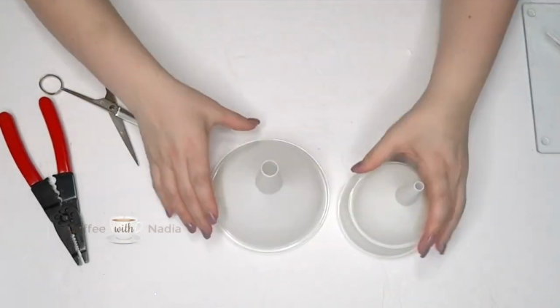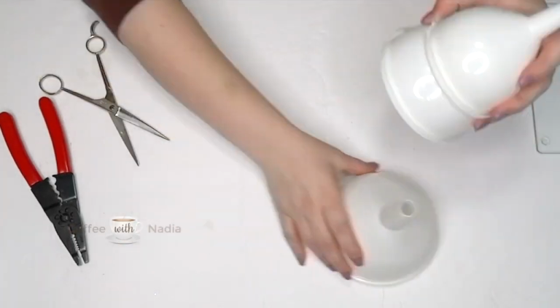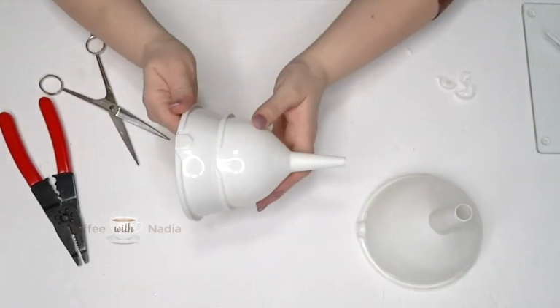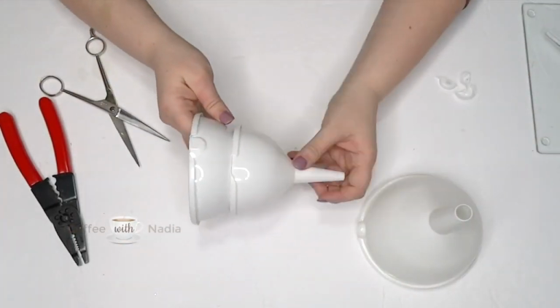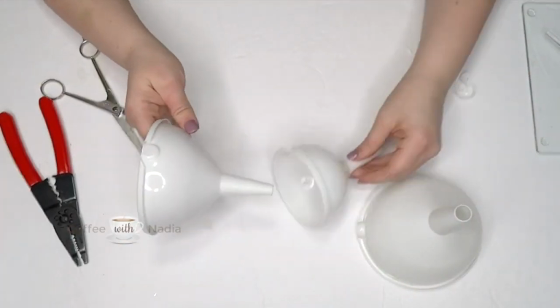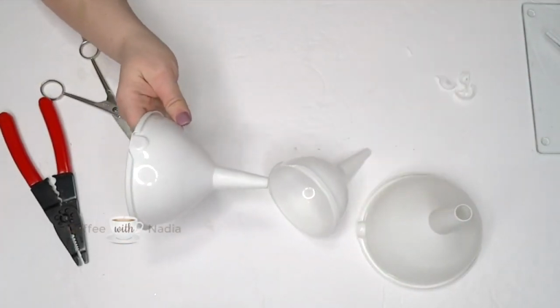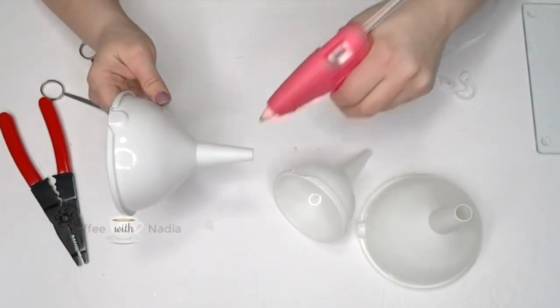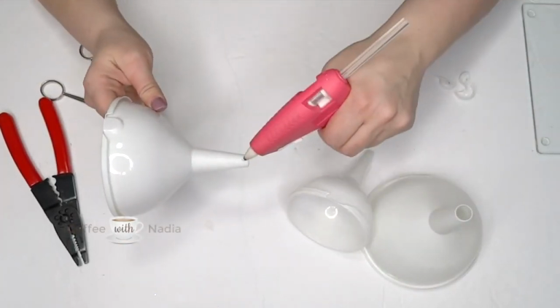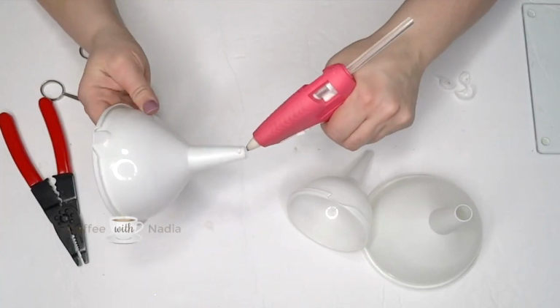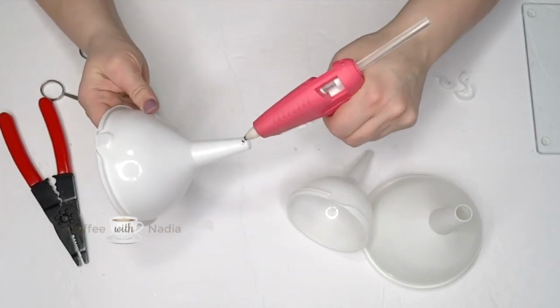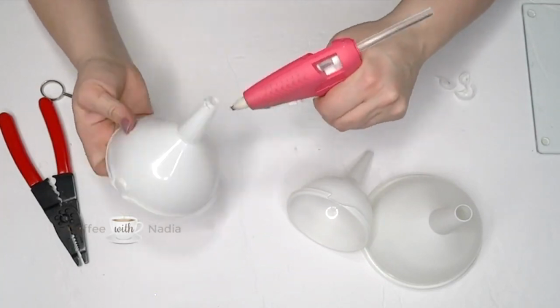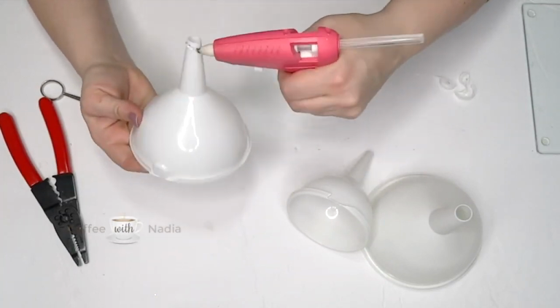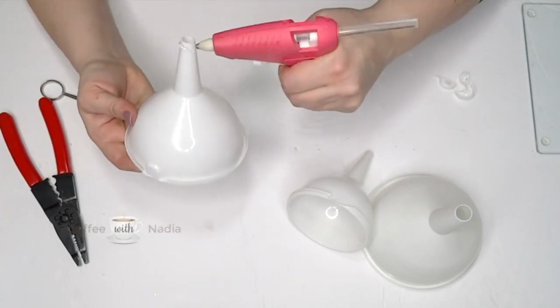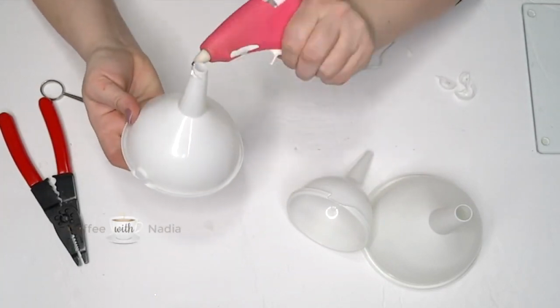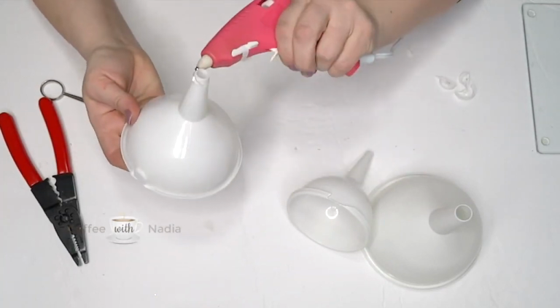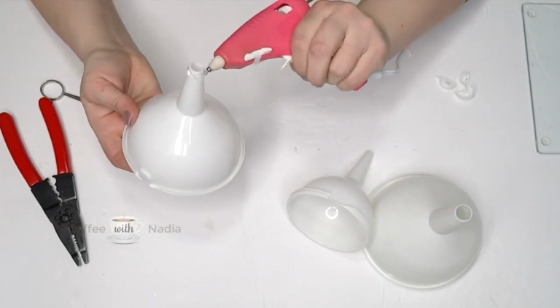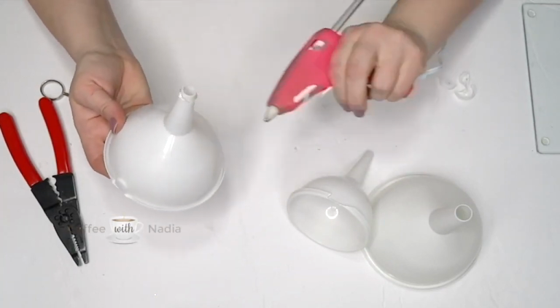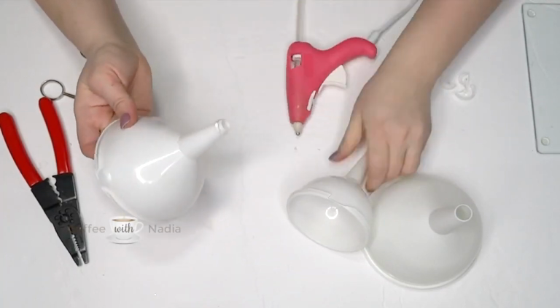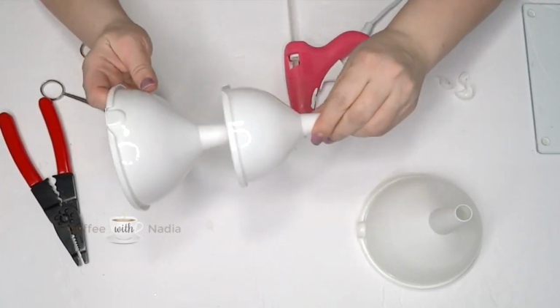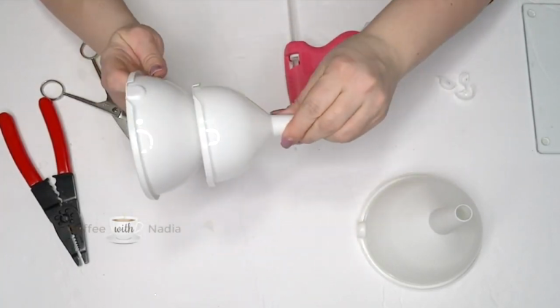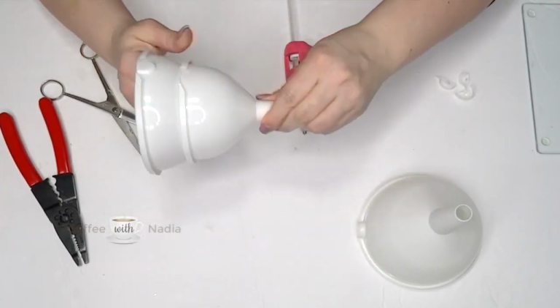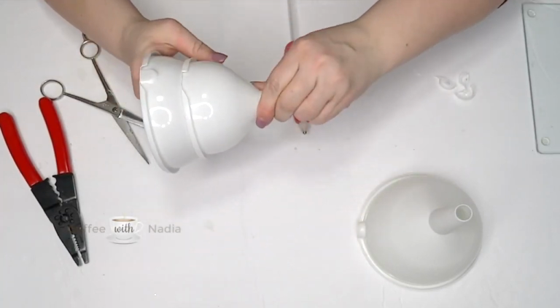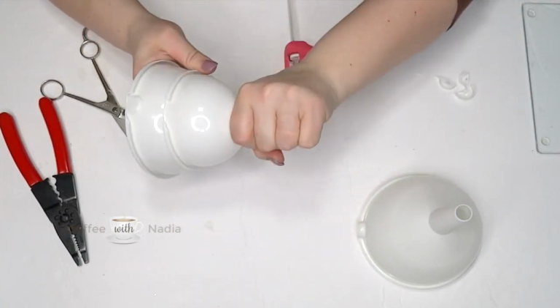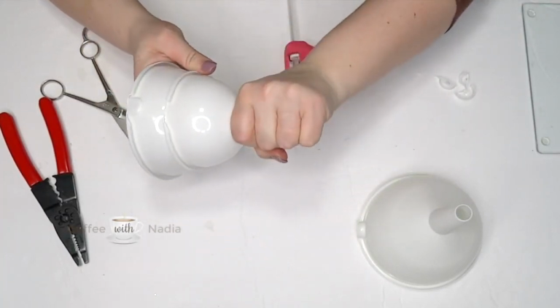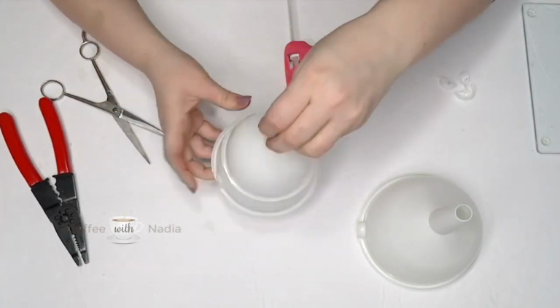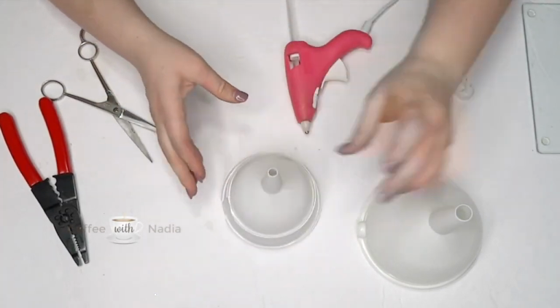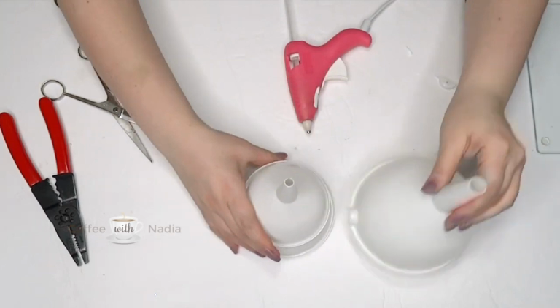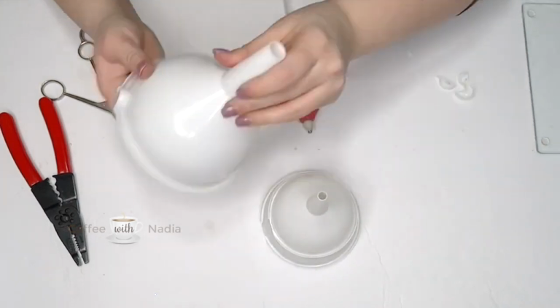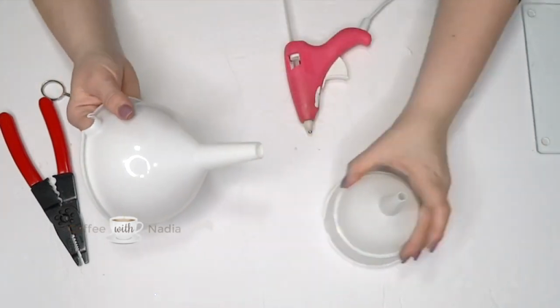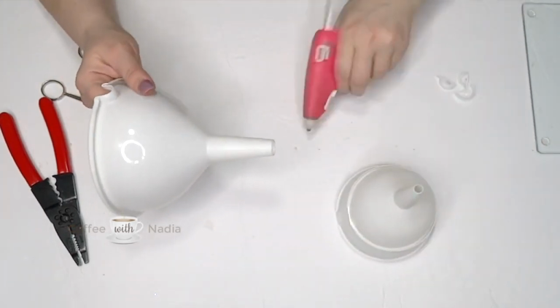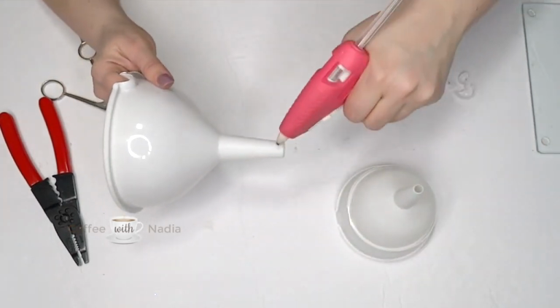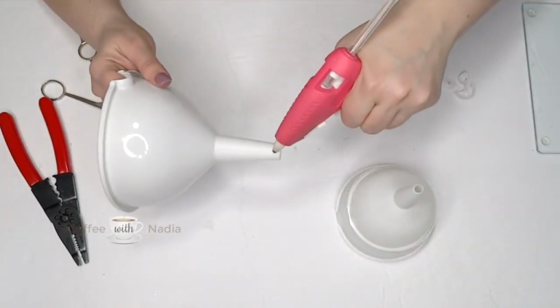When hot gluing the funnels together, make sure you only put the hot glue on the outside of the funnel neck, because we are going to feed light through all the funnels.